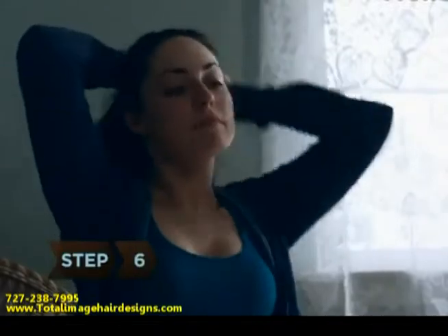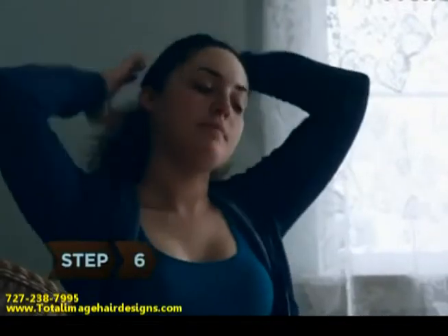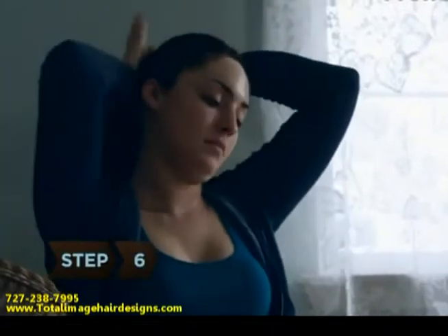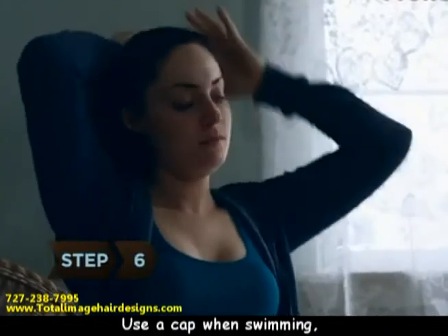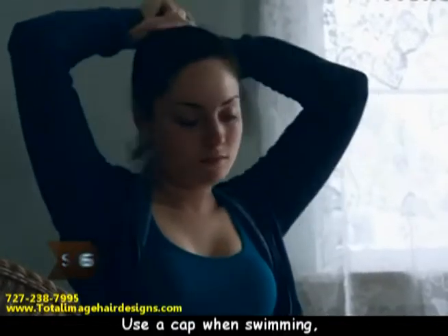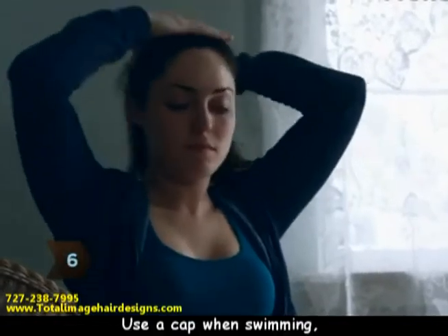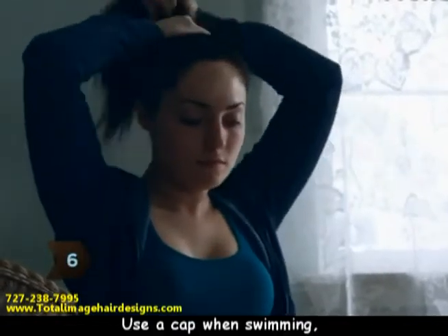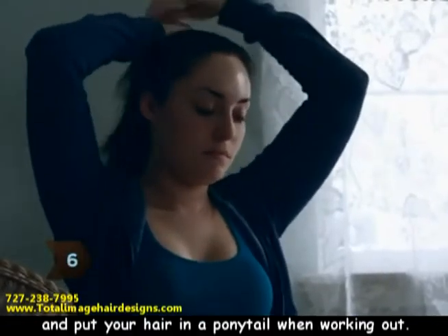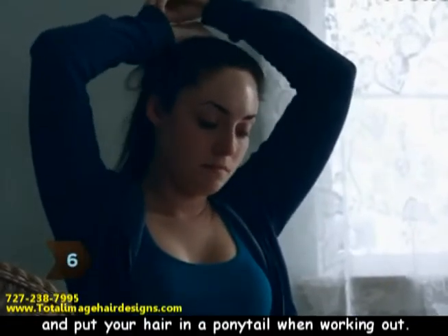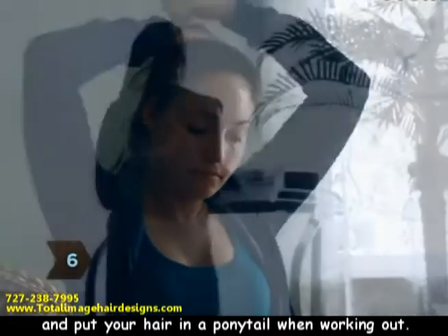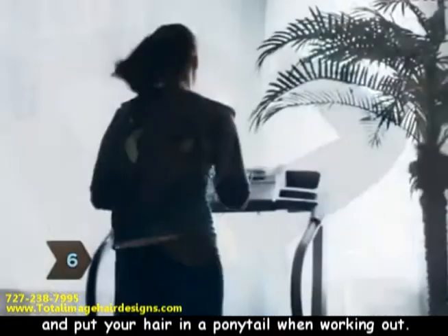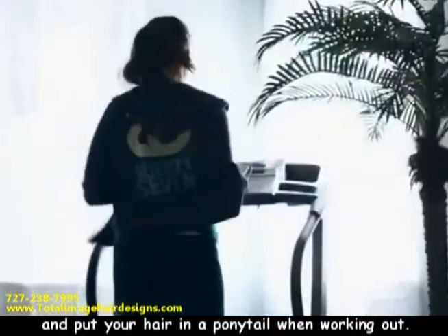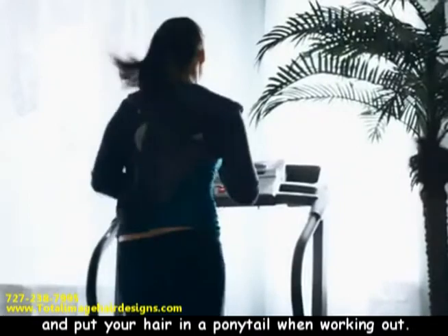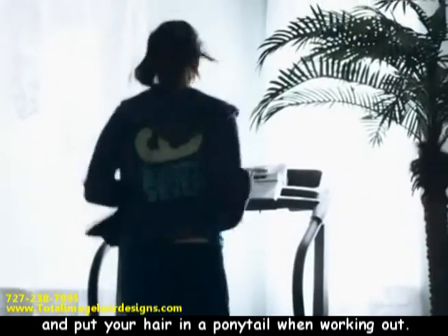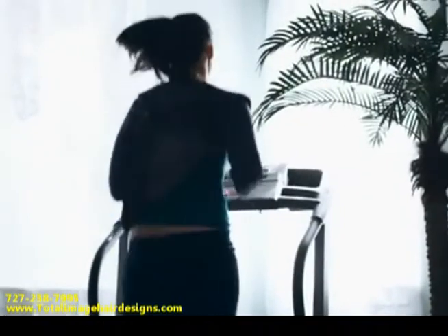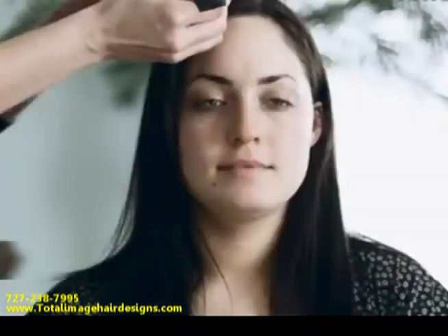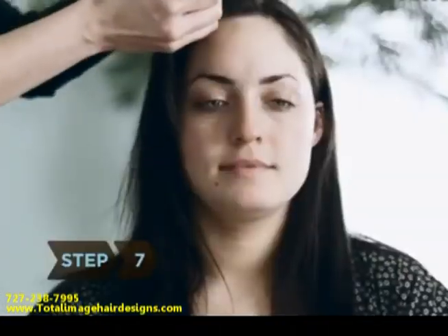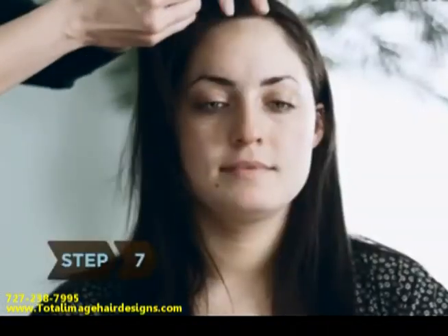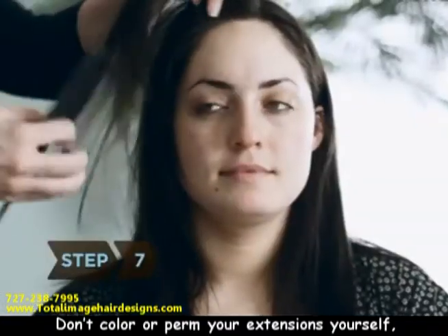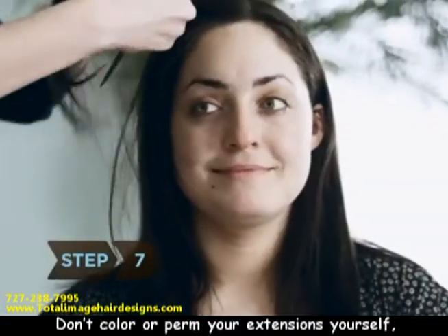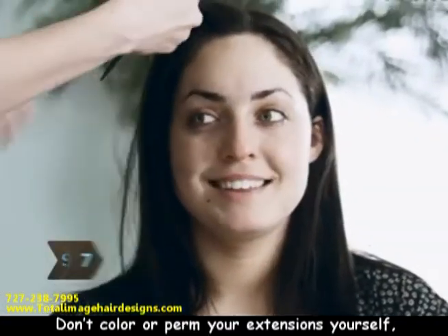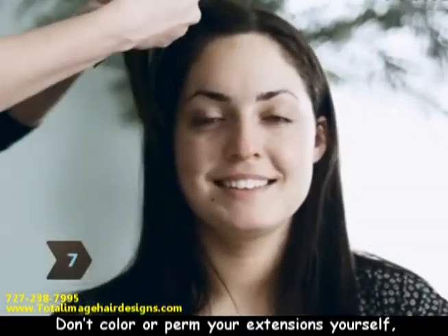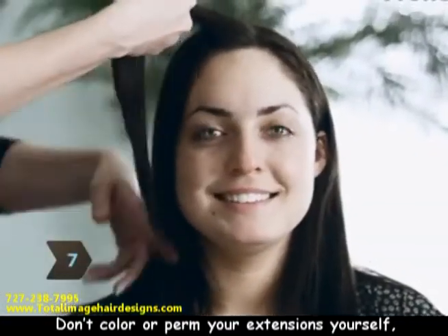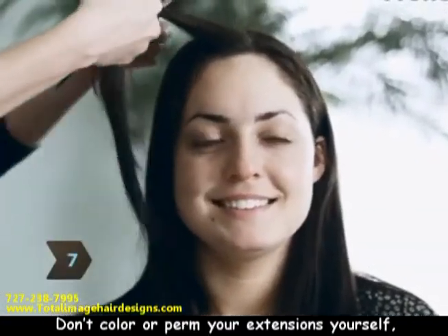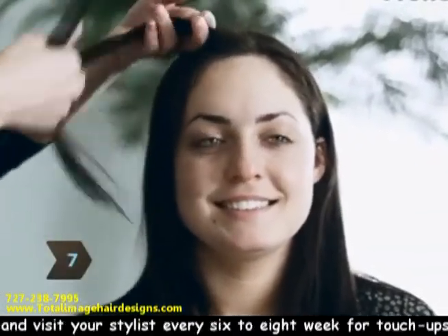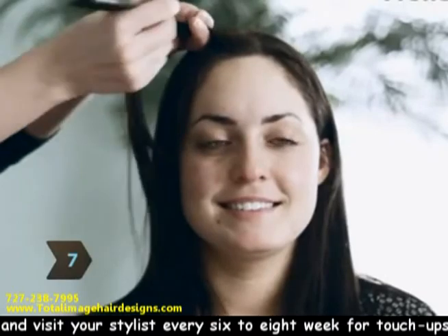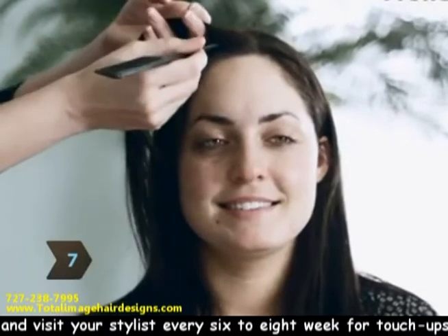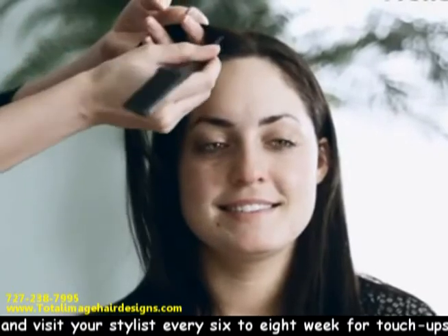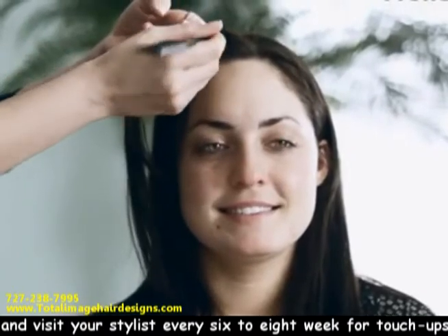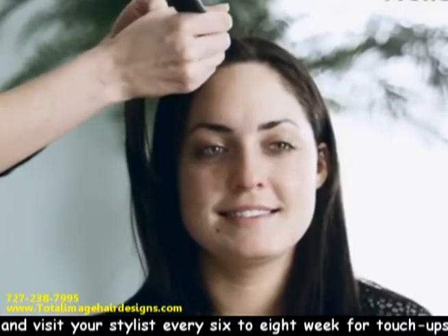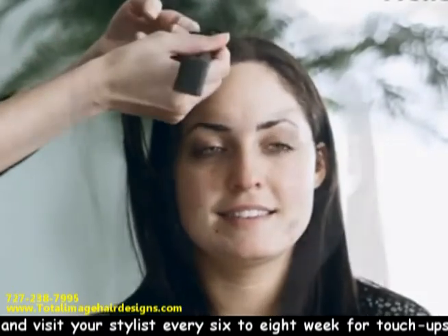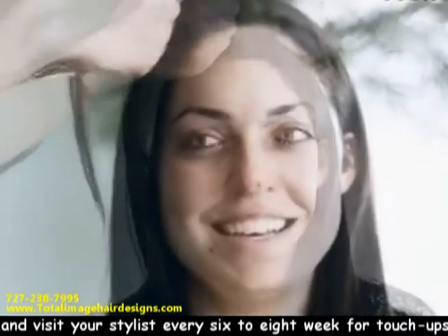Step 6. Use a cap when swimming, and put your hair in a ponytail when working out. Step 7. Don't color or perm your extensions yourself, and visit your stylist every six to eight weeks for touch-ups.